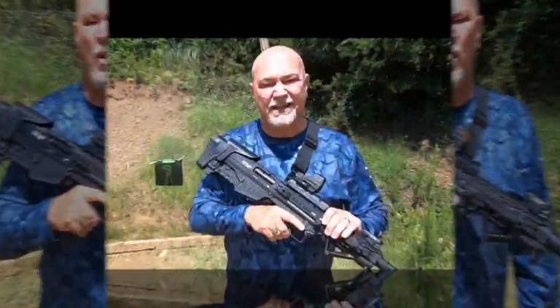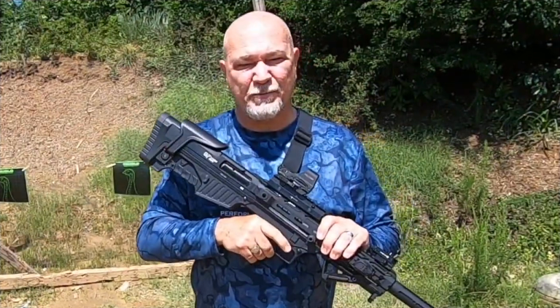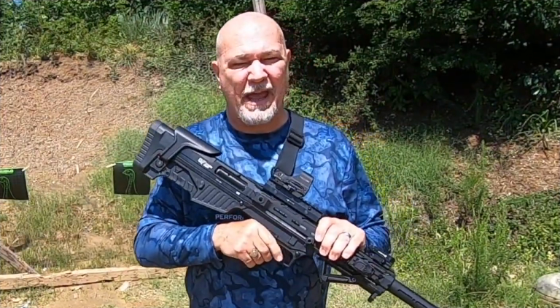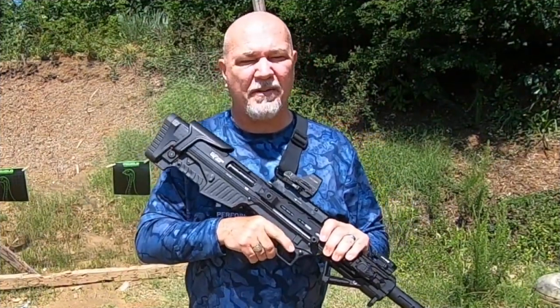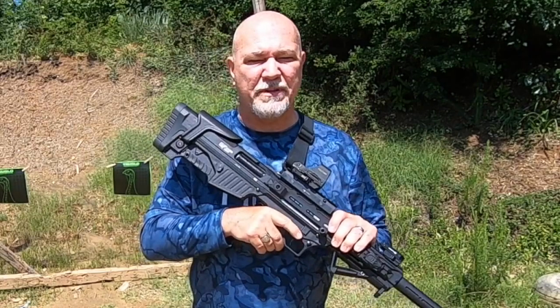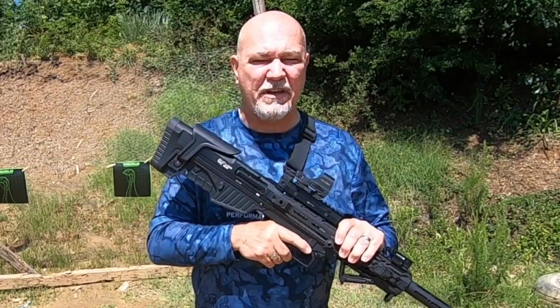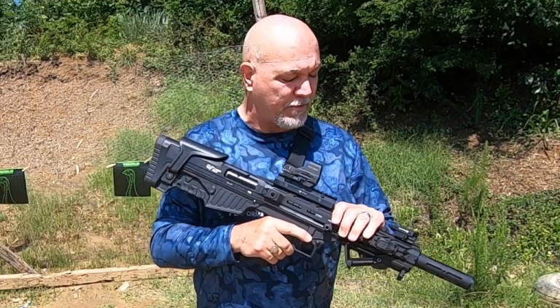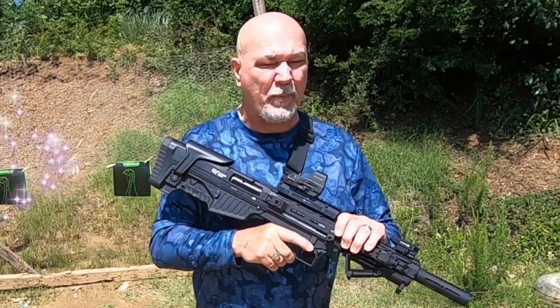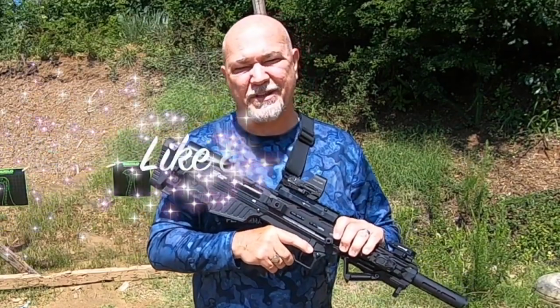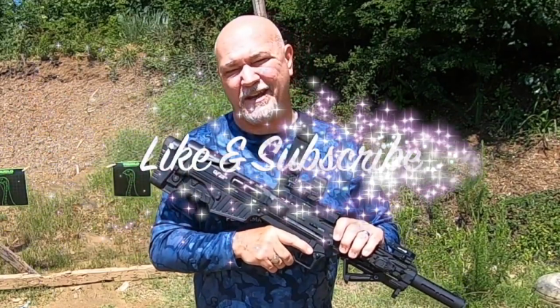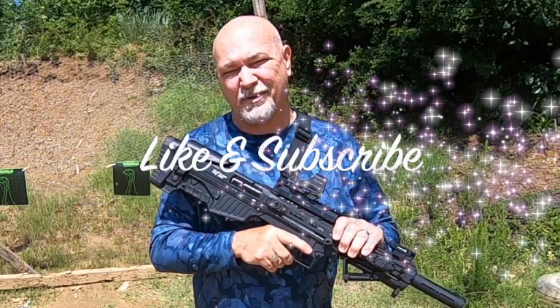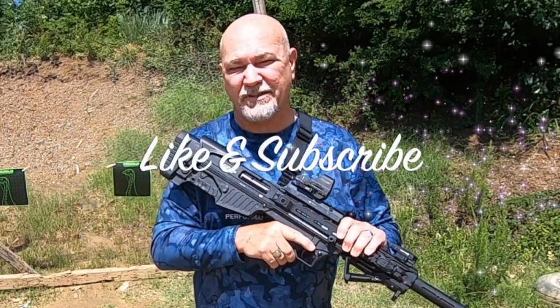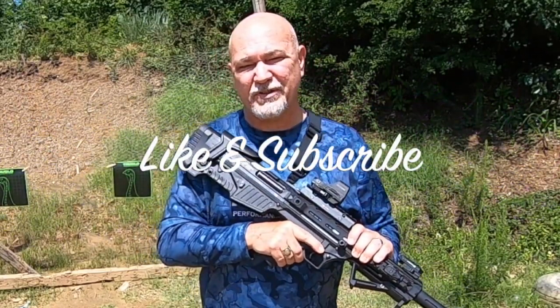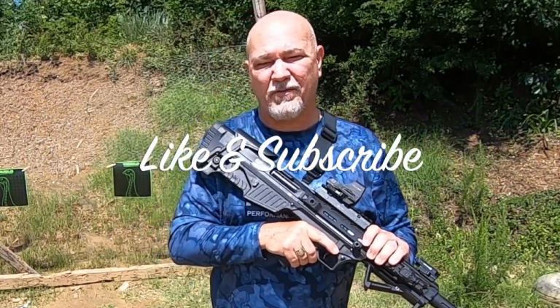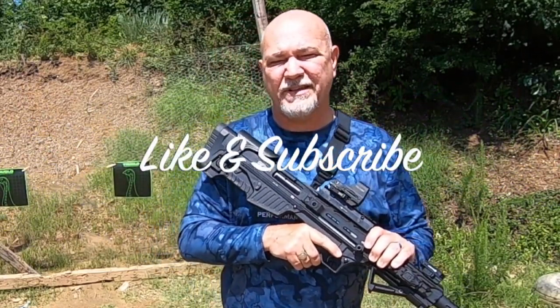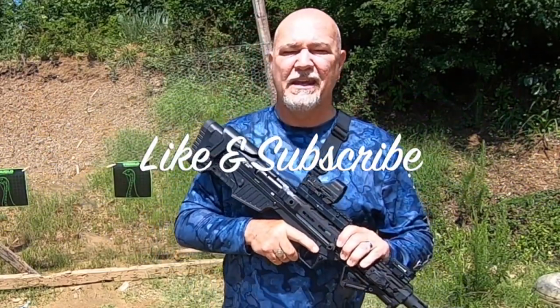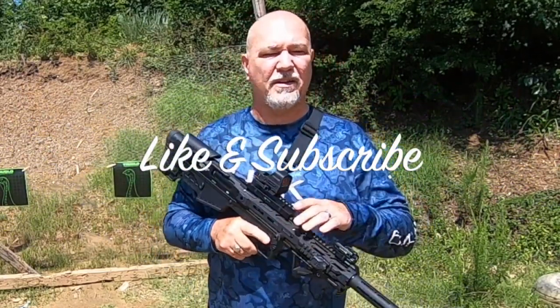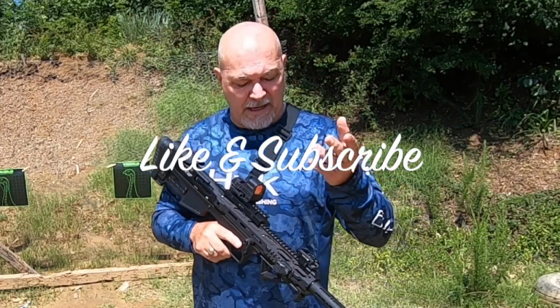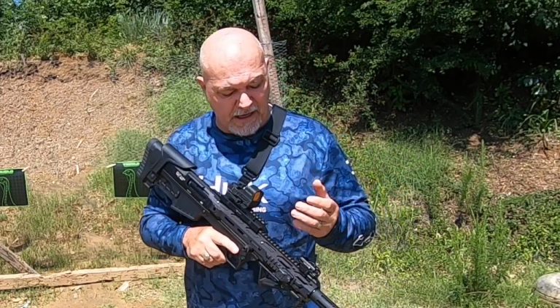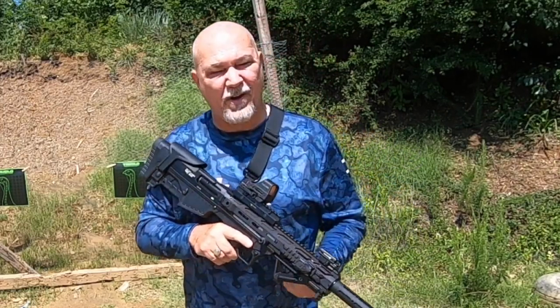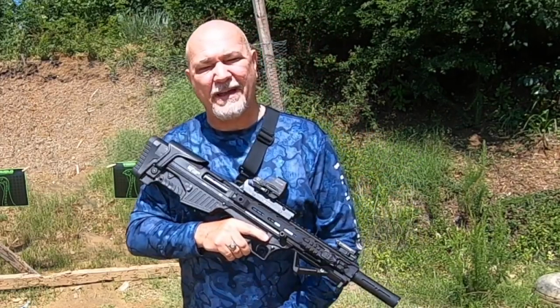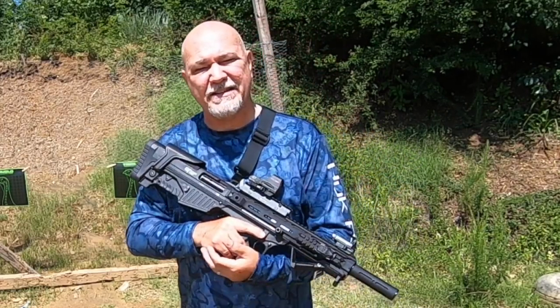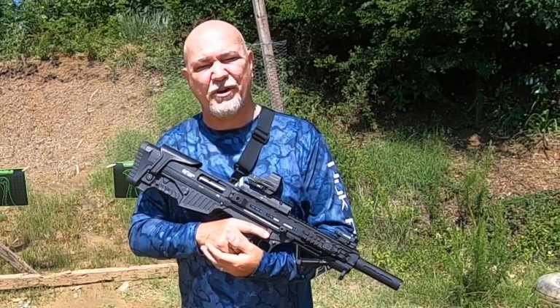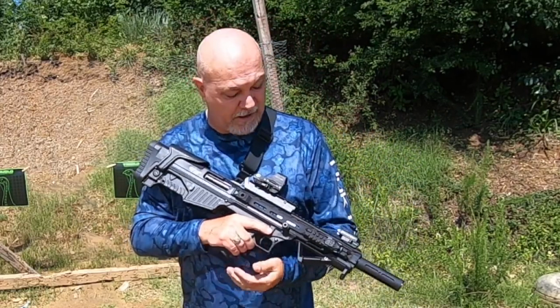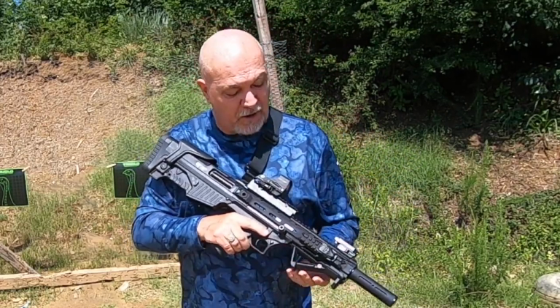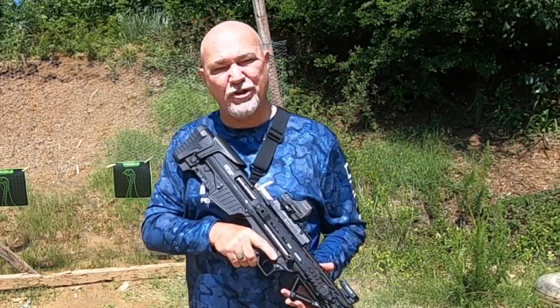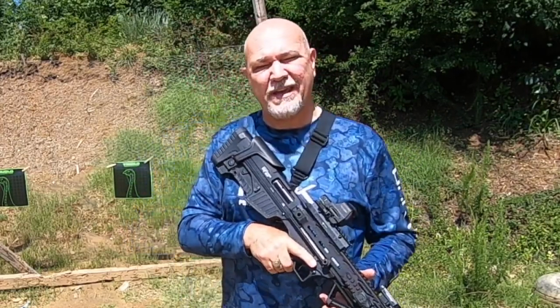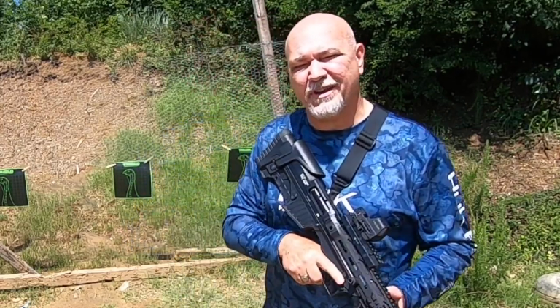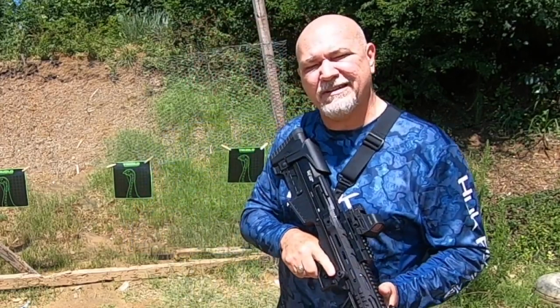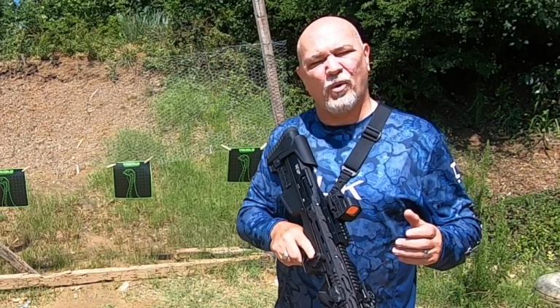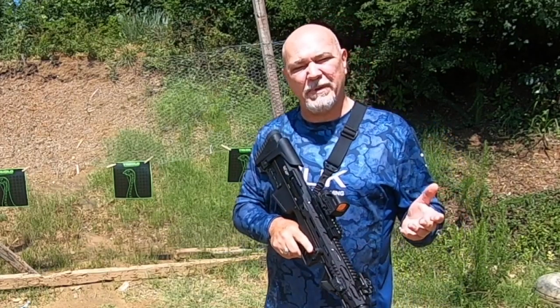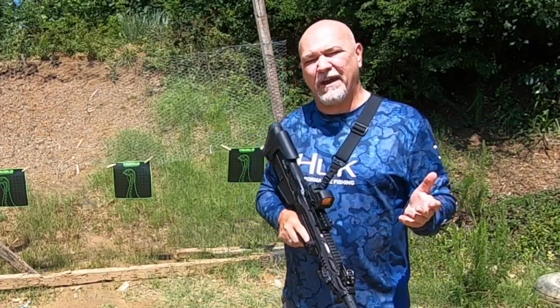Now guys, we've been having a lot of fun with this G-Force Bull Pup shotgun out here at the range. This is a 12 gauge. Lance and I were talking about taking this thing turkey hunting. Could you take it turkey hunting? Would it be effective?